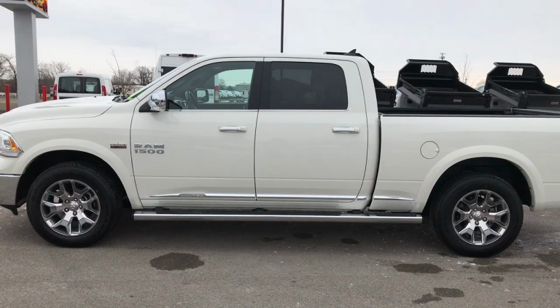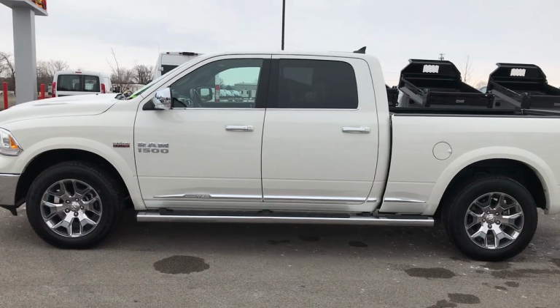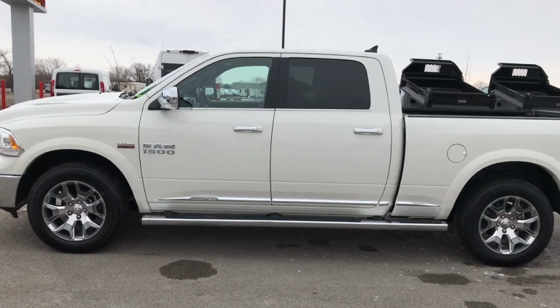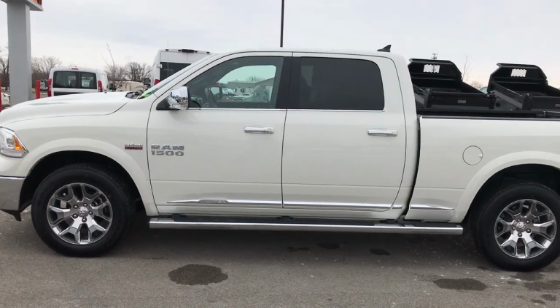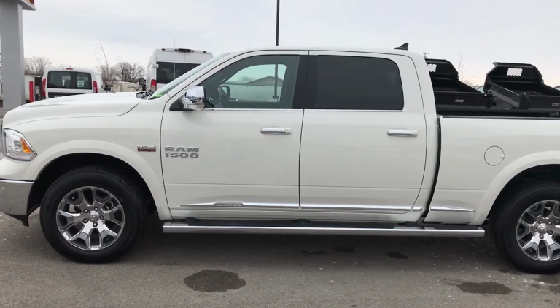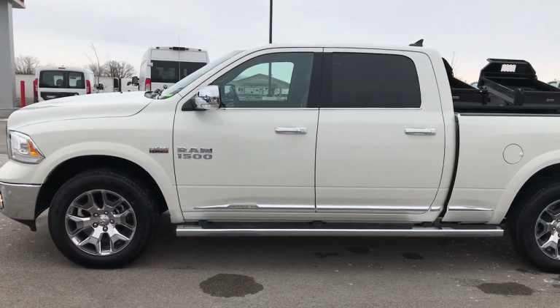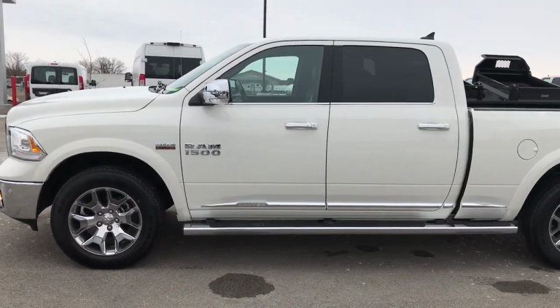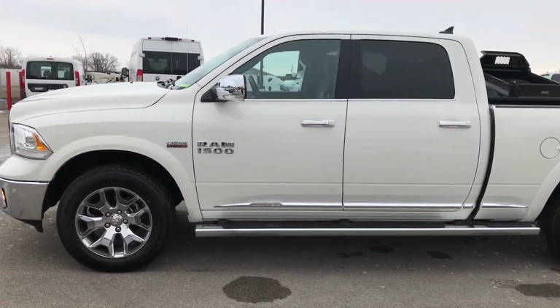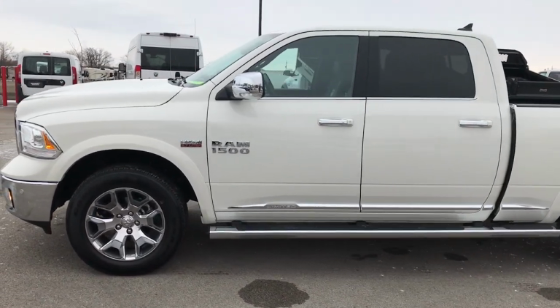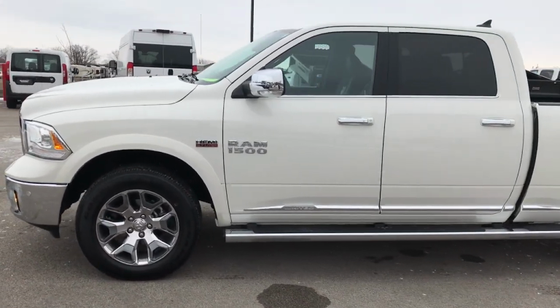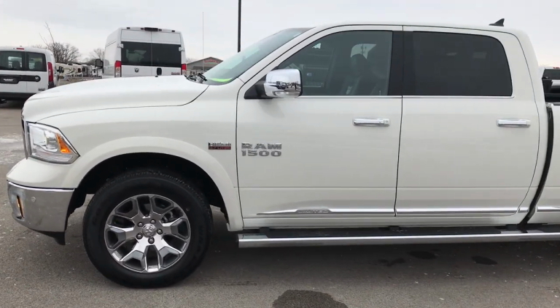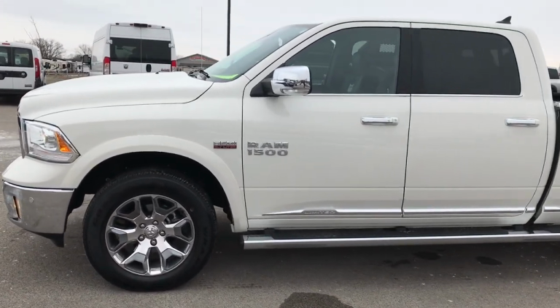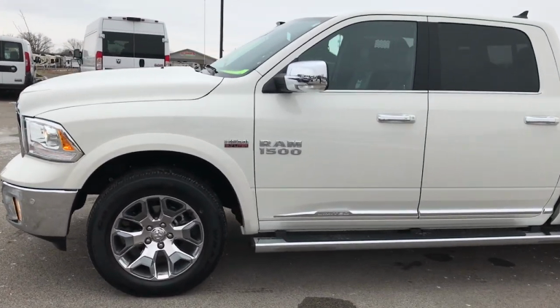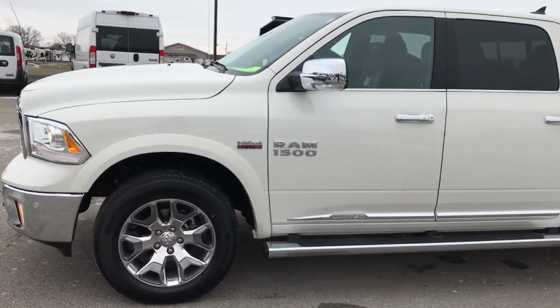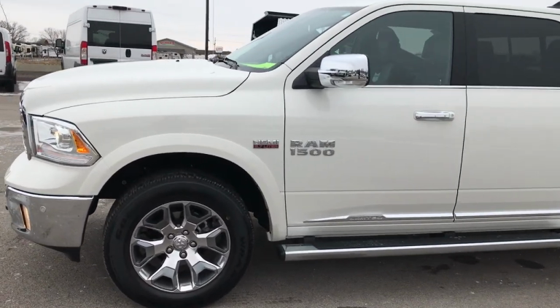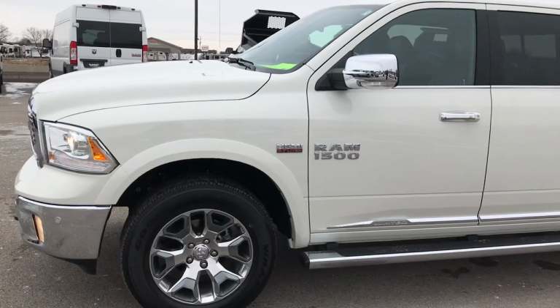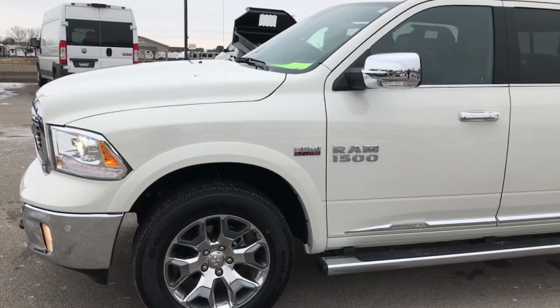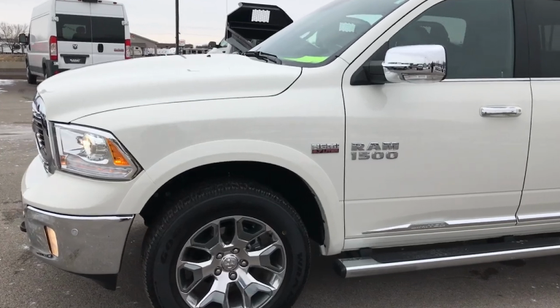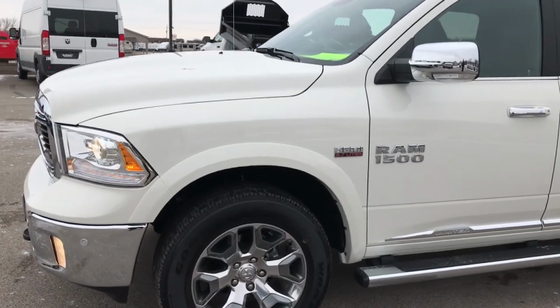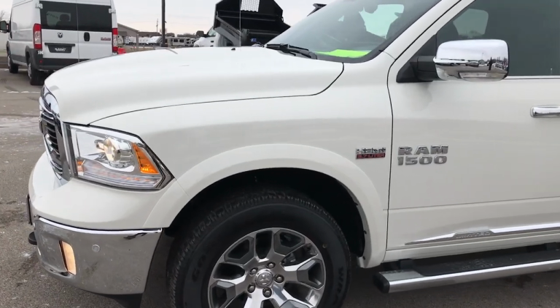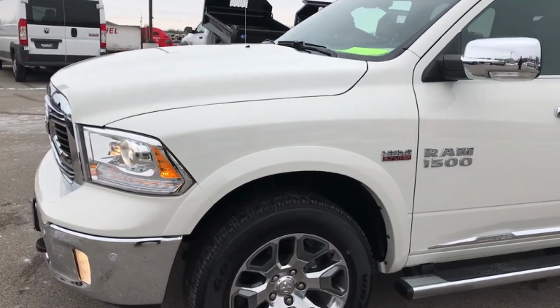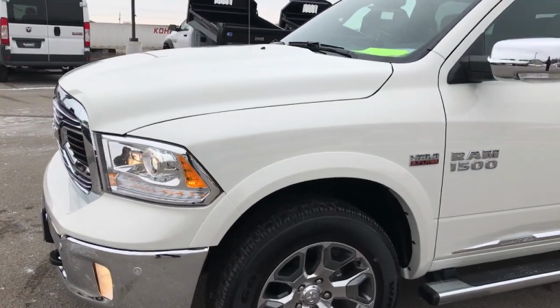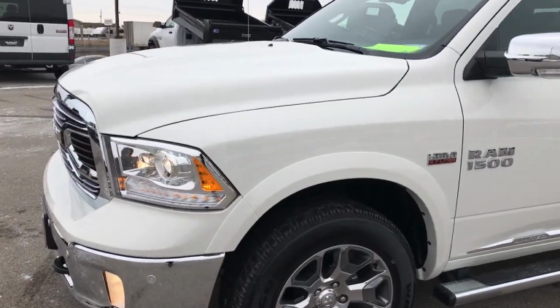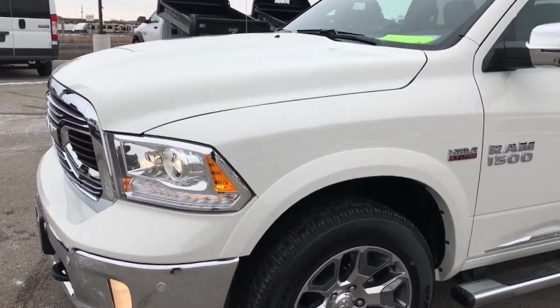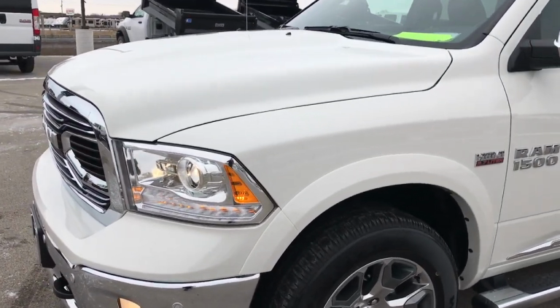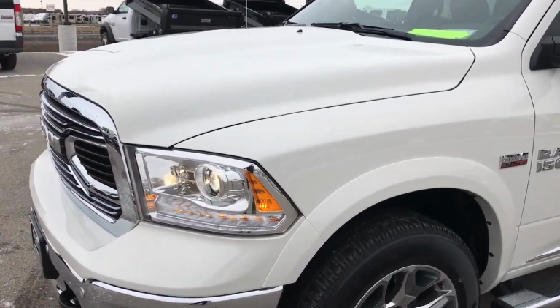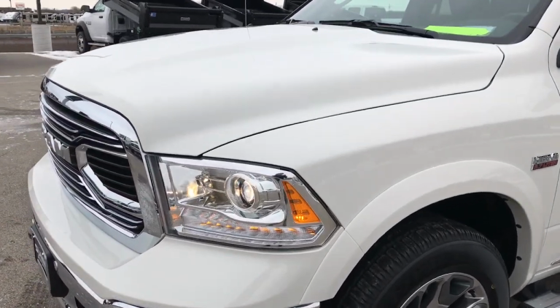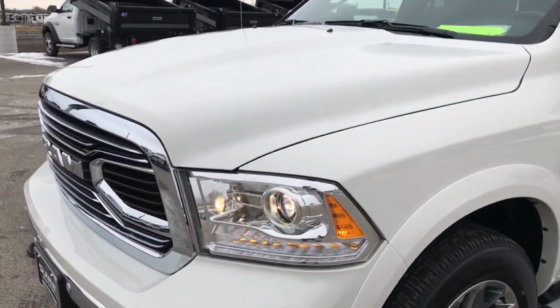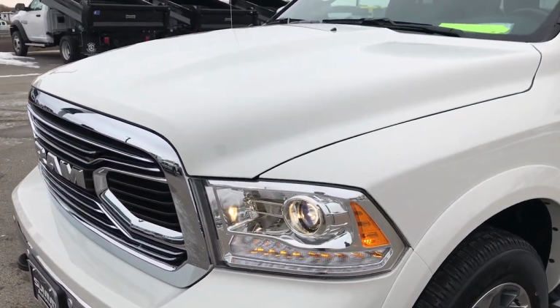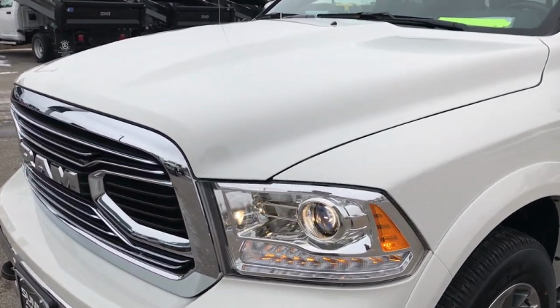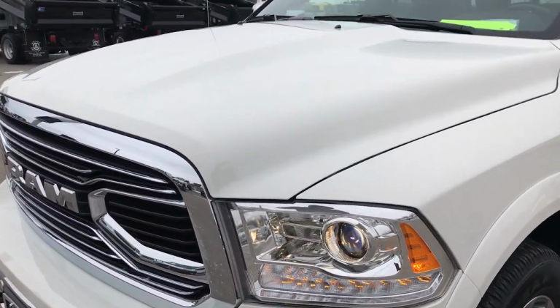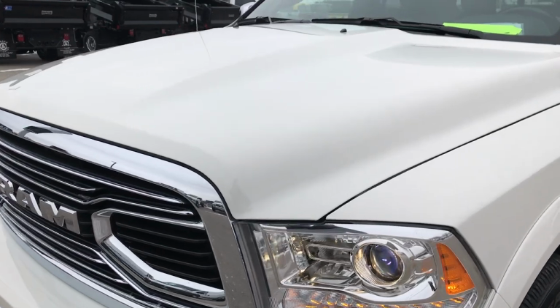This is stock number 7317A. We are here at Summit Automotive in Fond du Lac, Wisconsin, your new and used Ram truck headquarters.